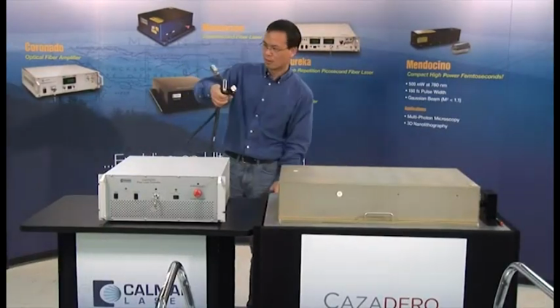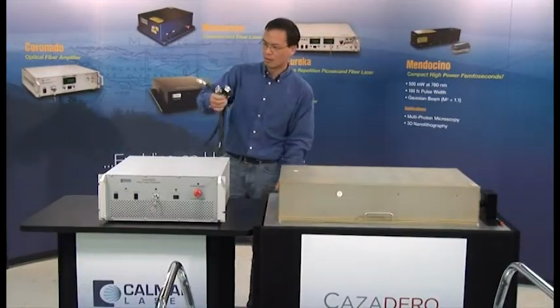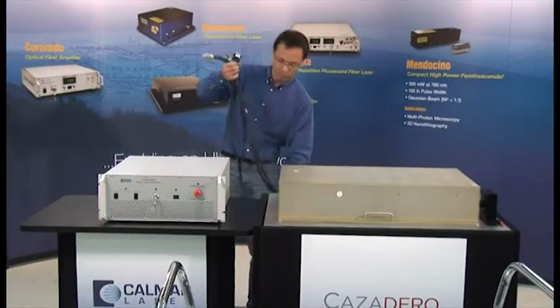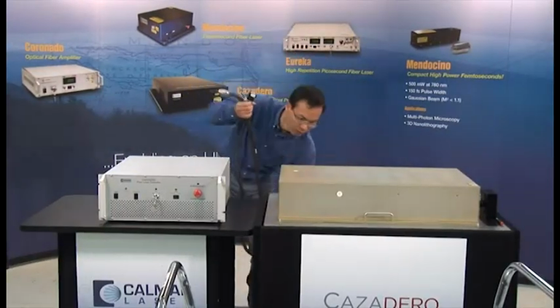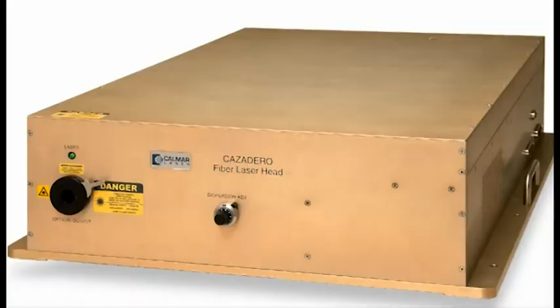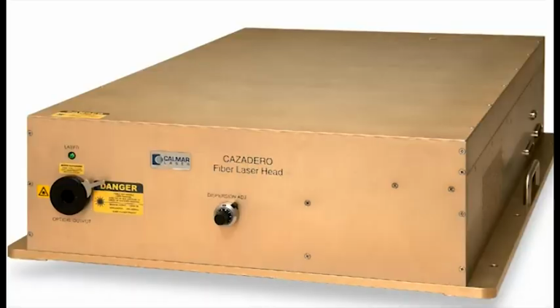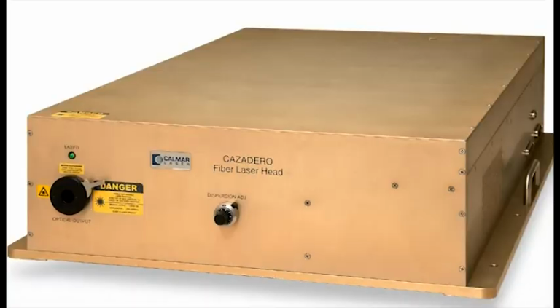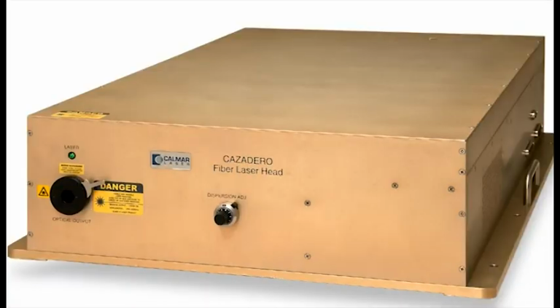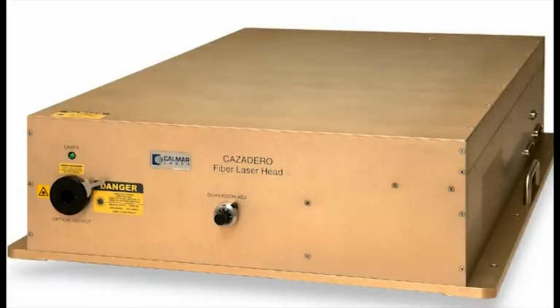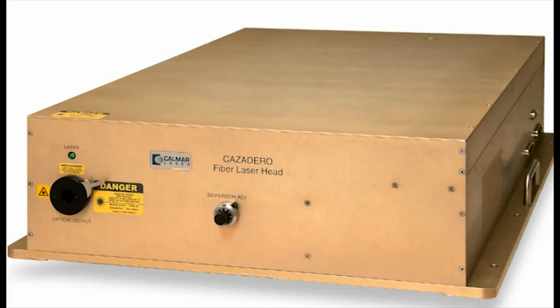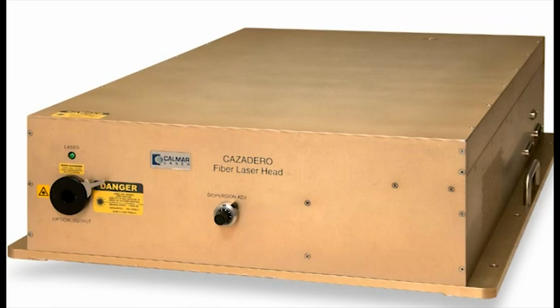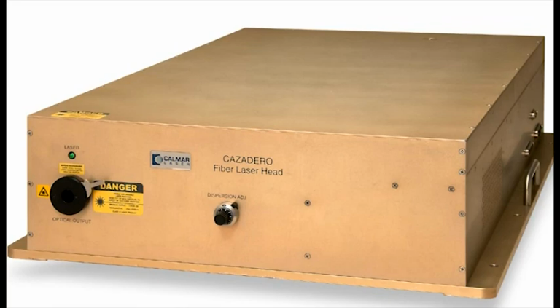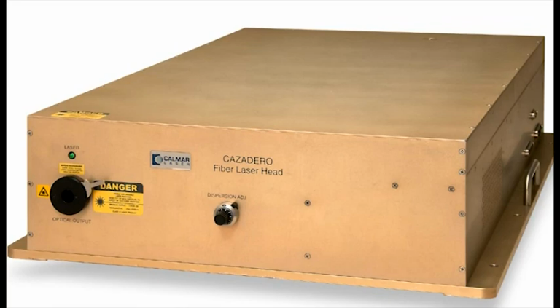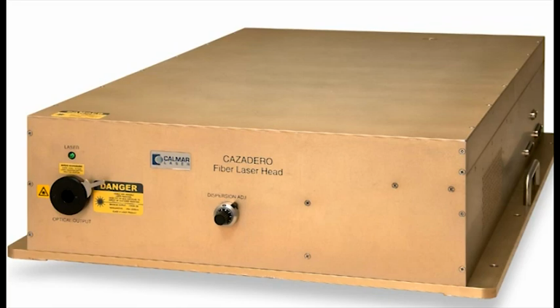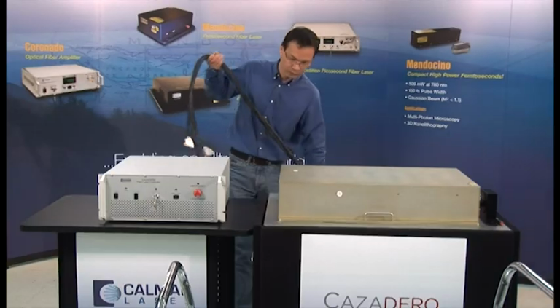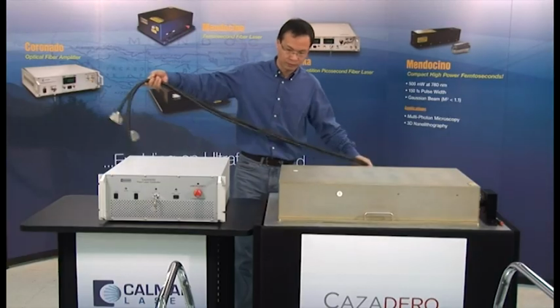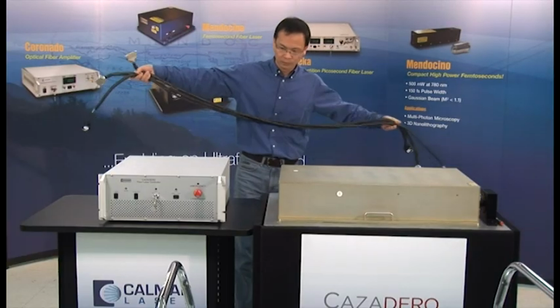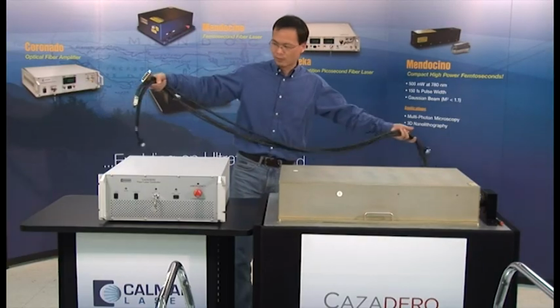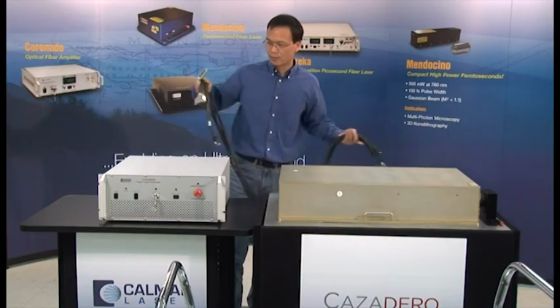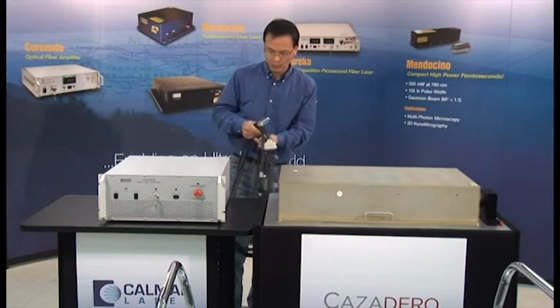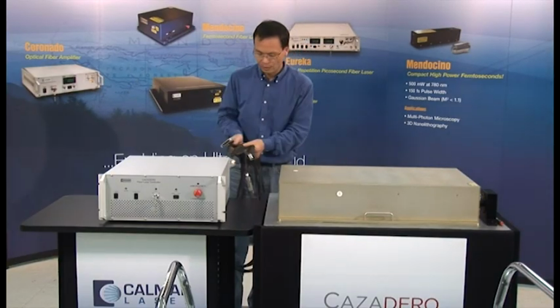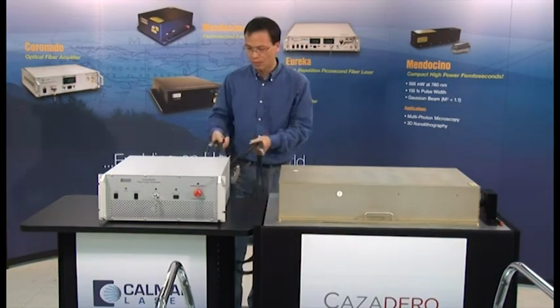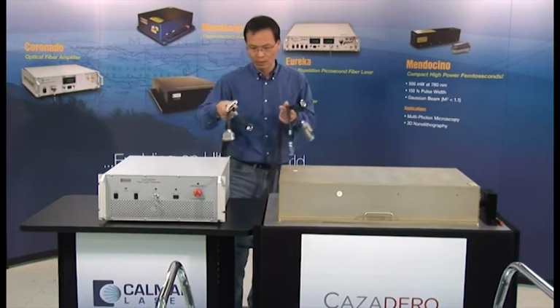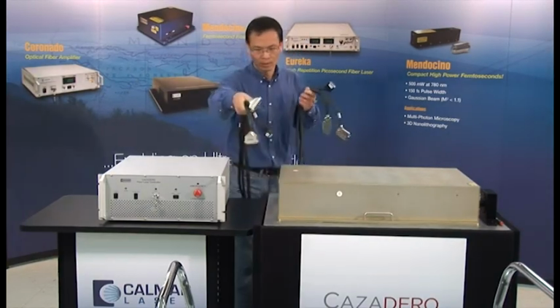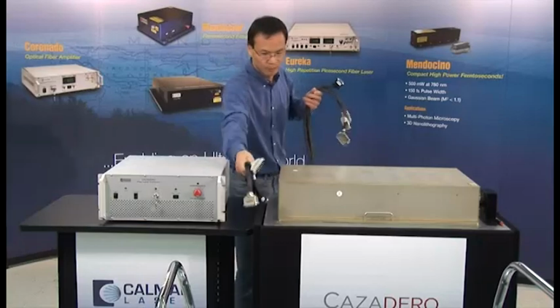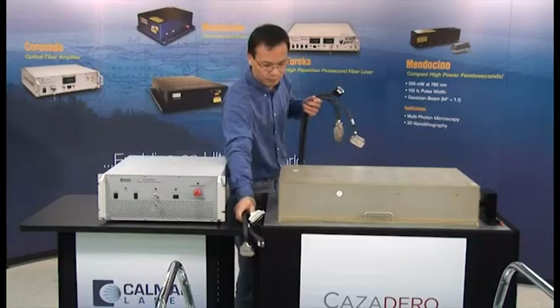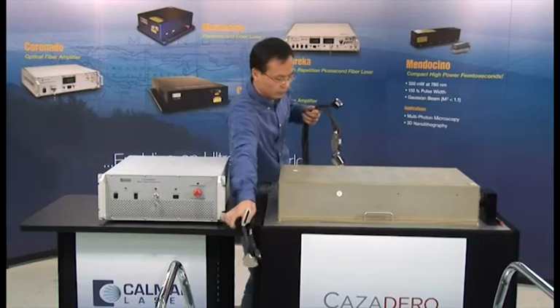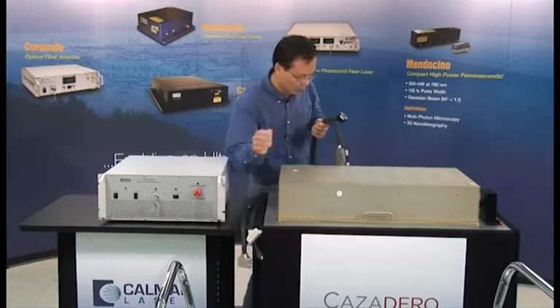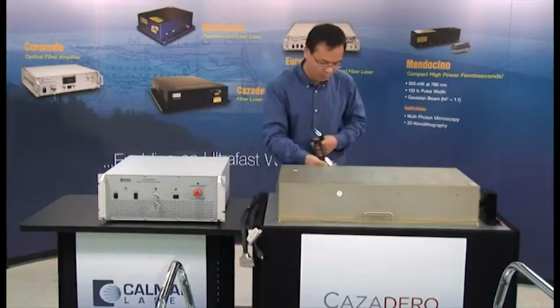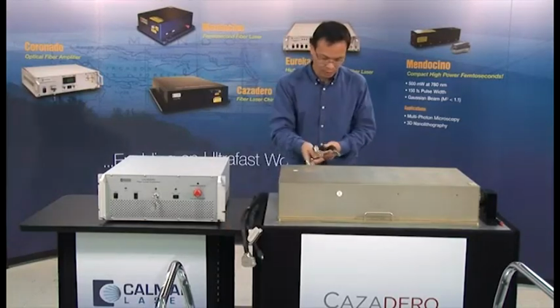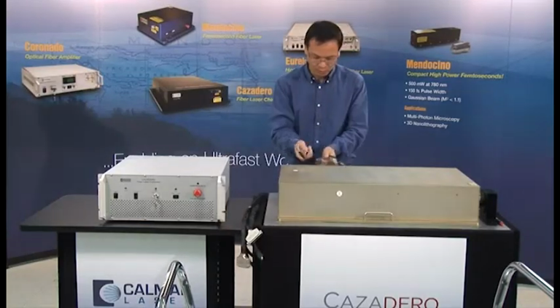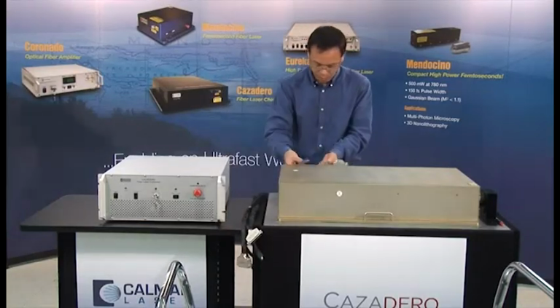Once the key components are in place, William begins attaching the three cables which connect the power supply and the laser head. Two are data lines, and the third is an RF connection.